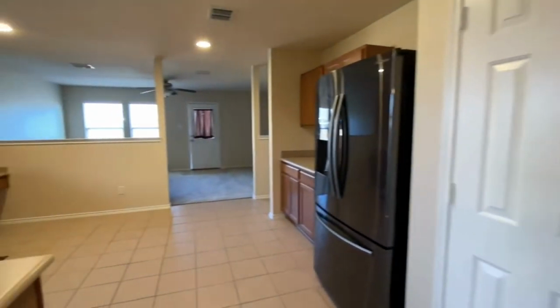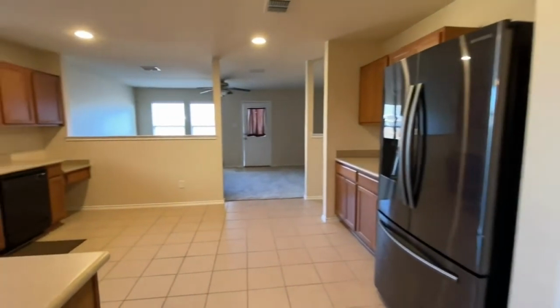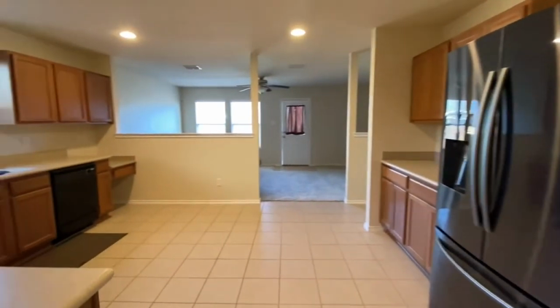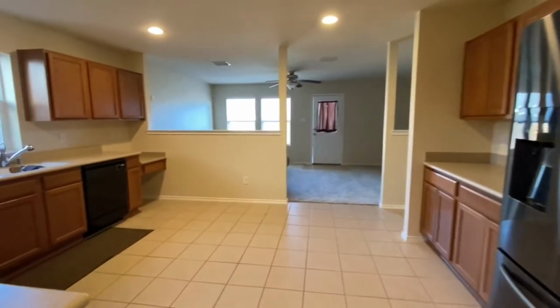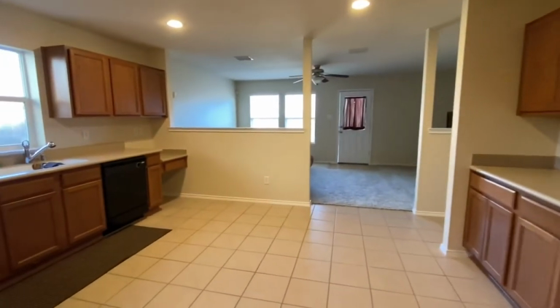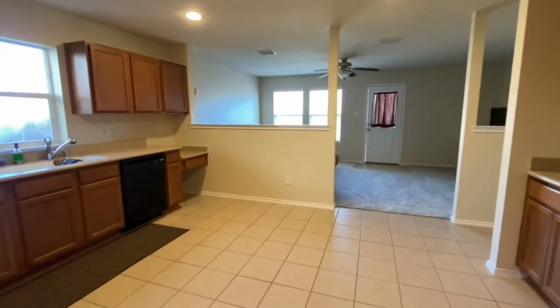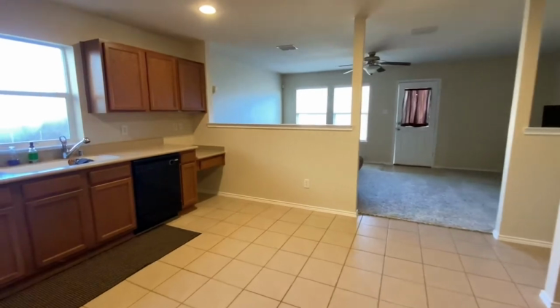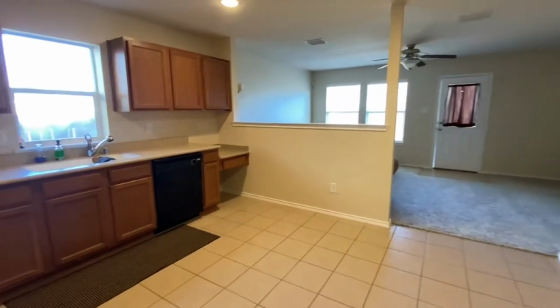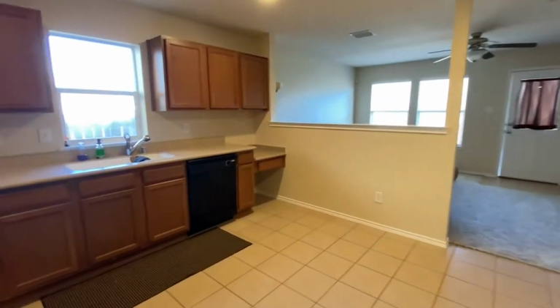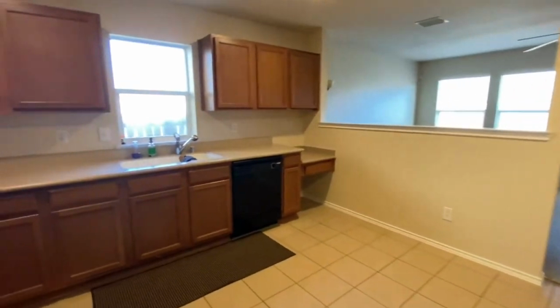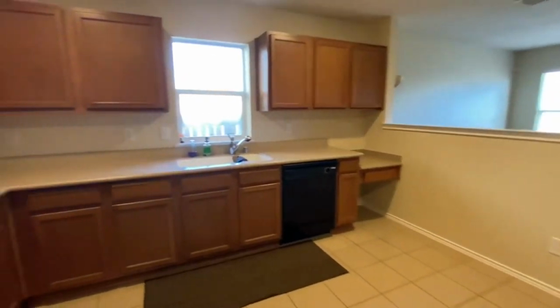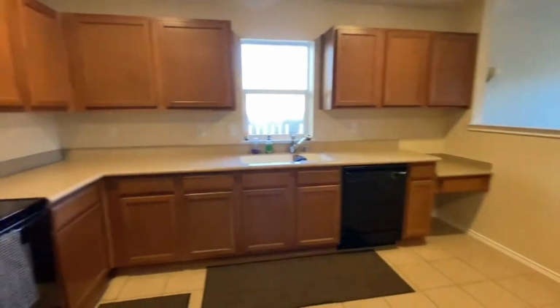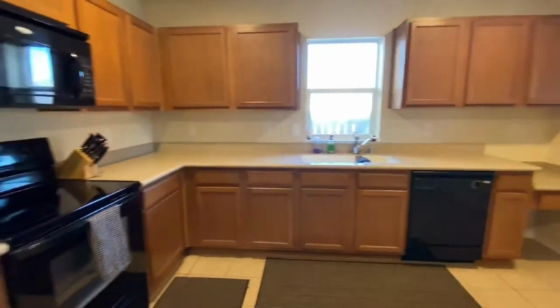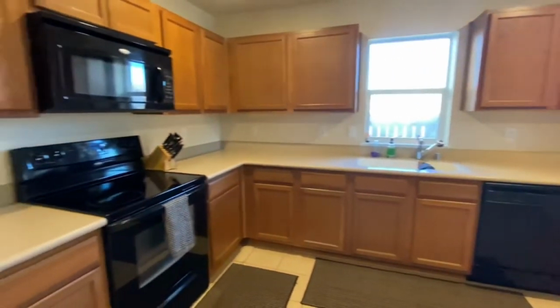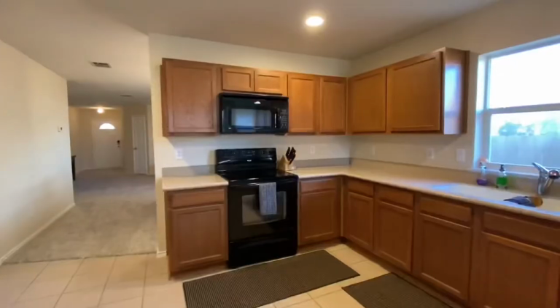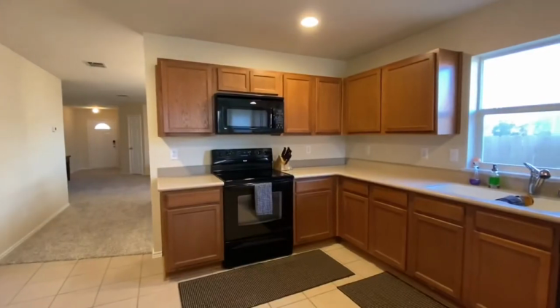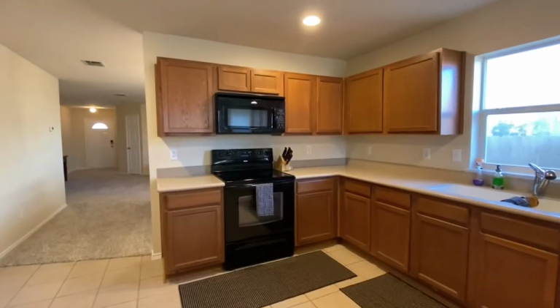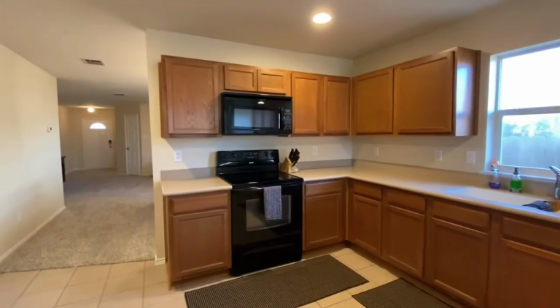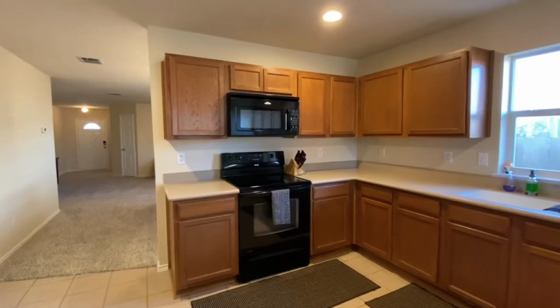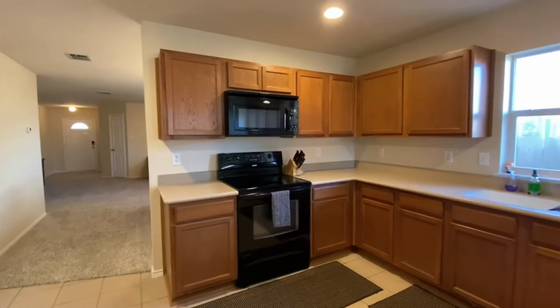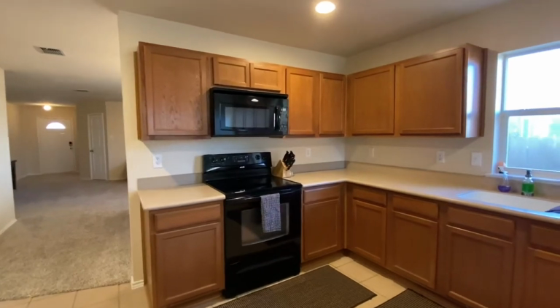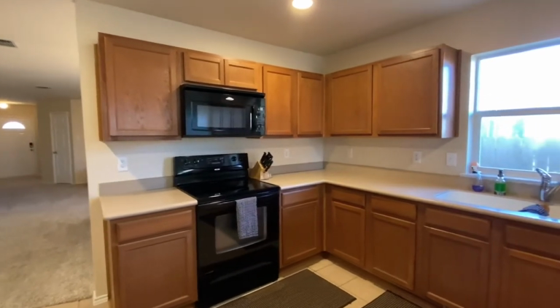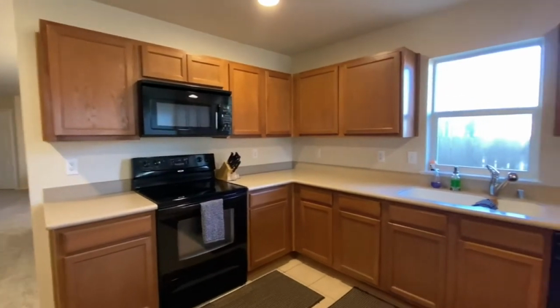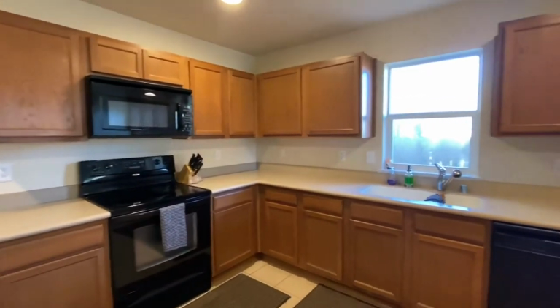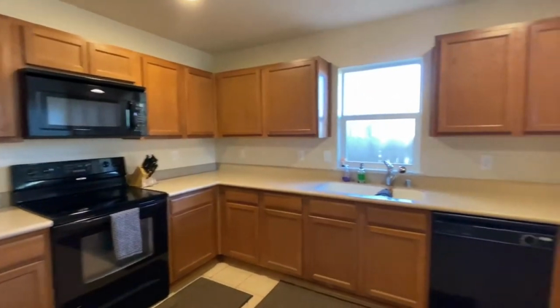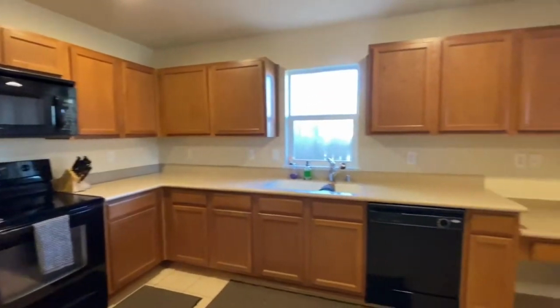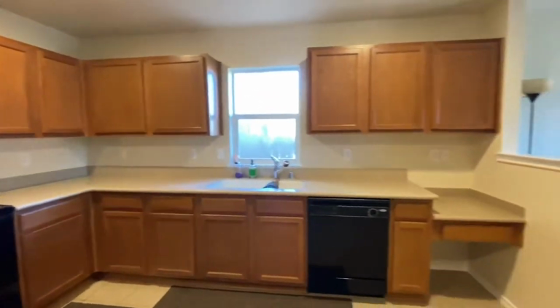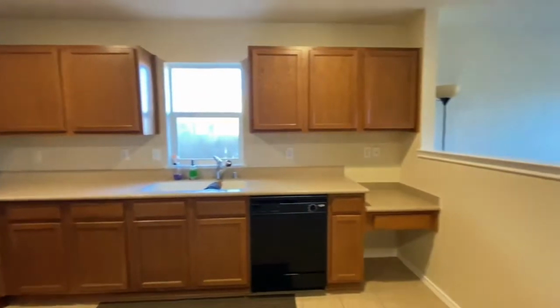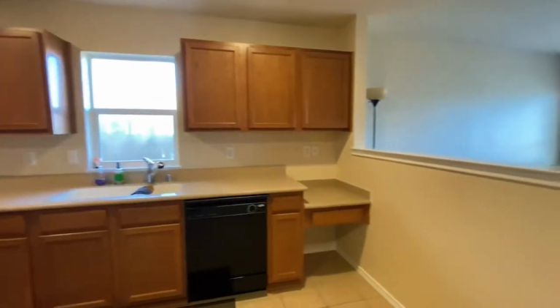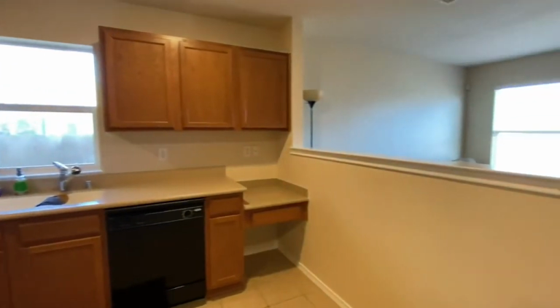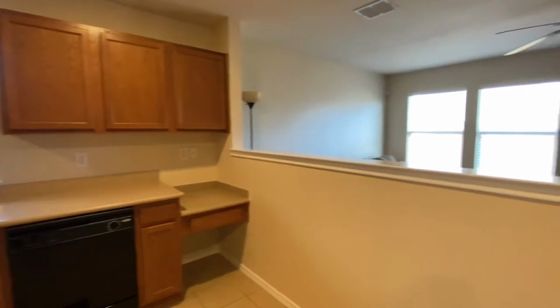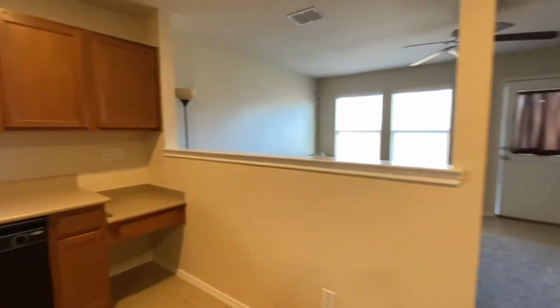As you go into the kitchen, you've got Corian counters, a lot of counter space and cabinets, a little built-in desk, black appliances, and there's a large walk-in pantry — which we're not getting into right now, but it is a good size, trust me.